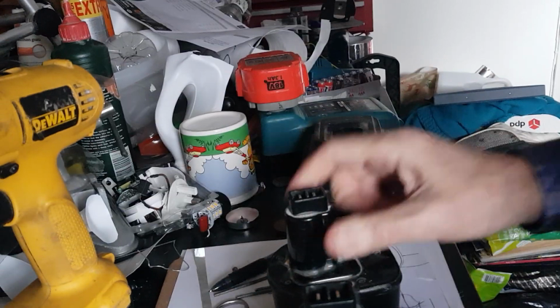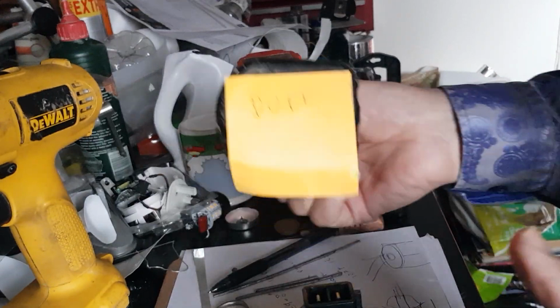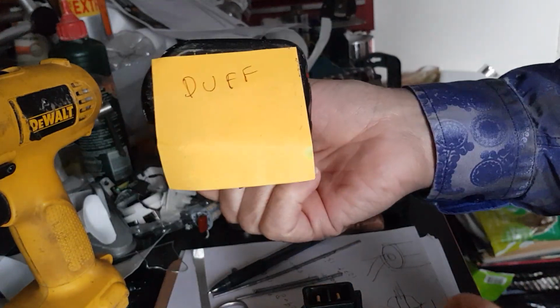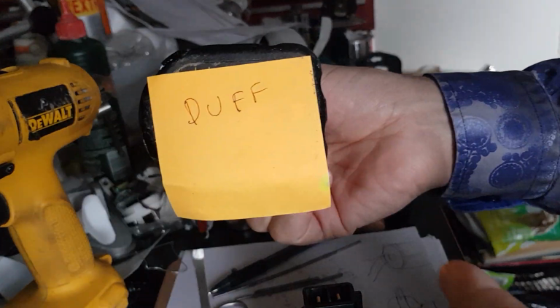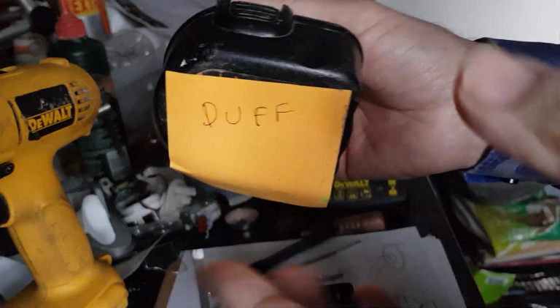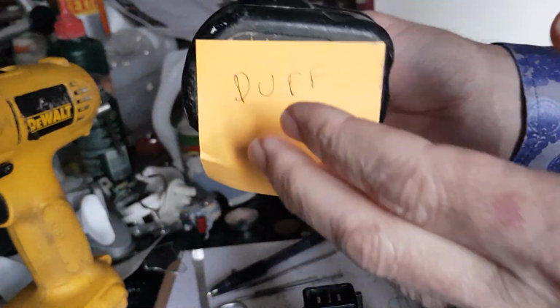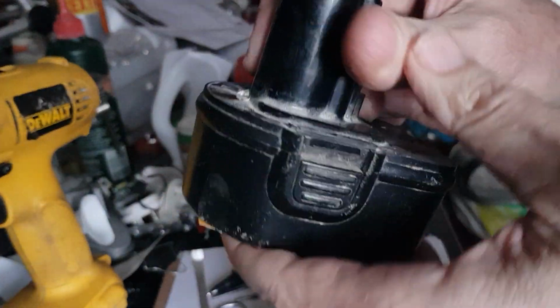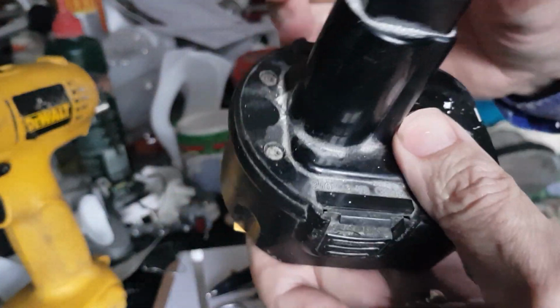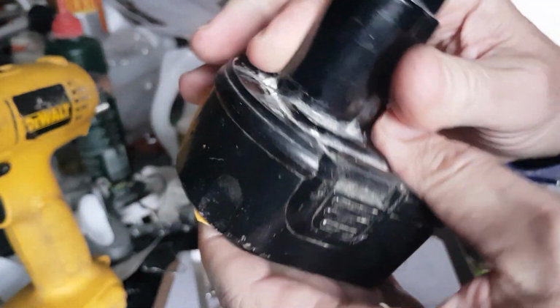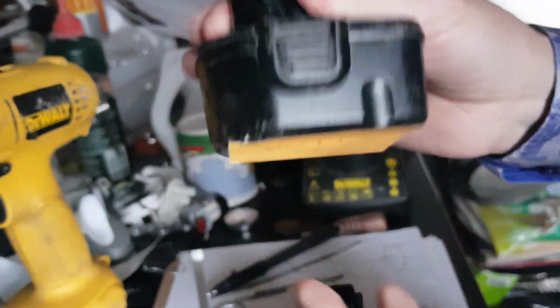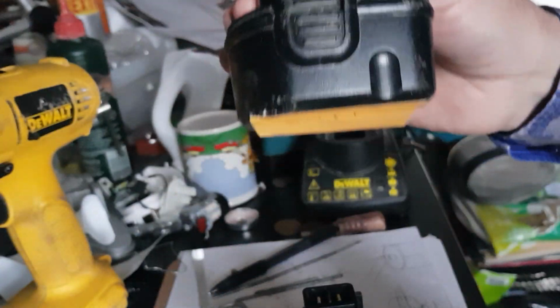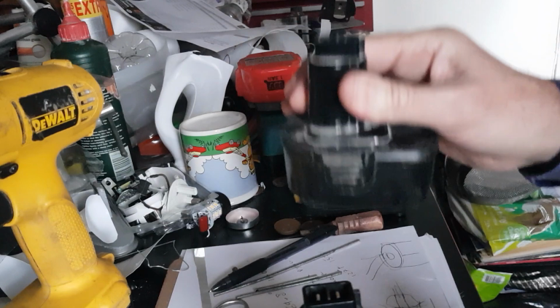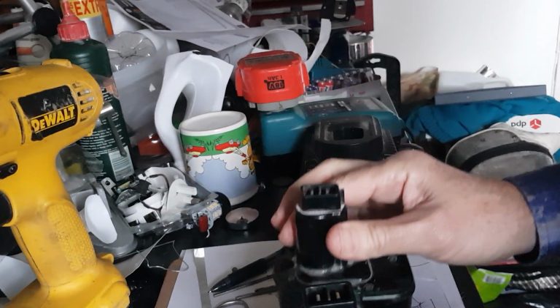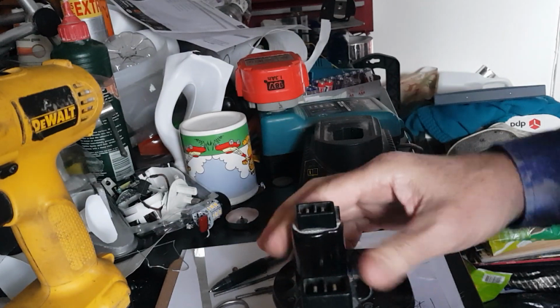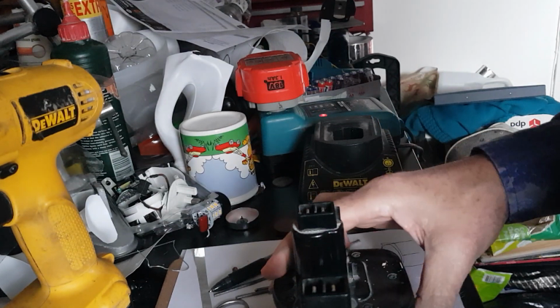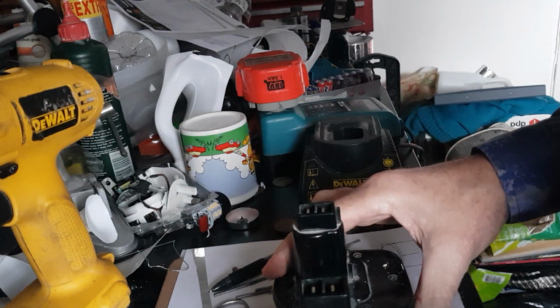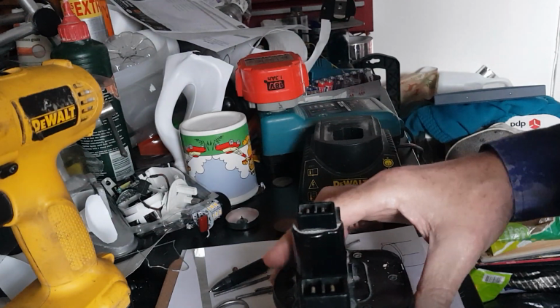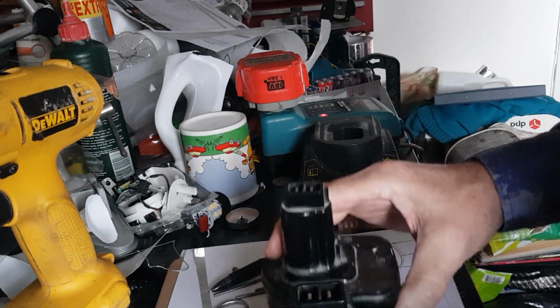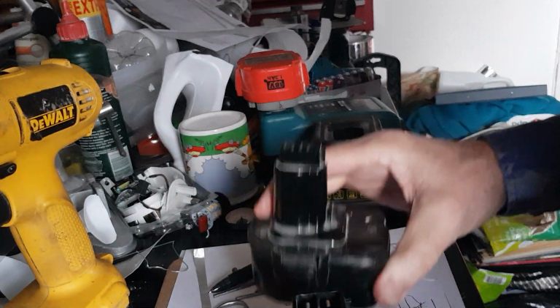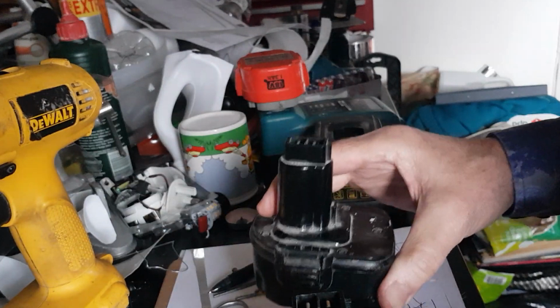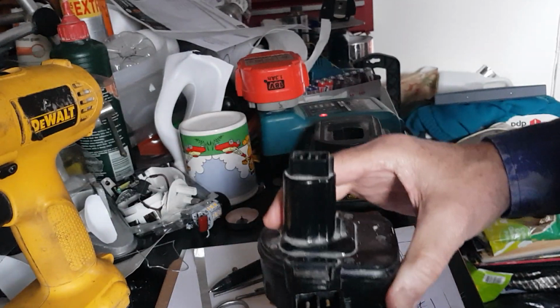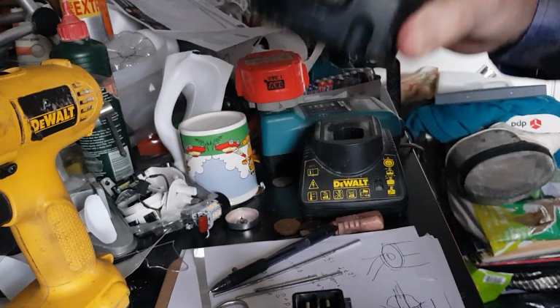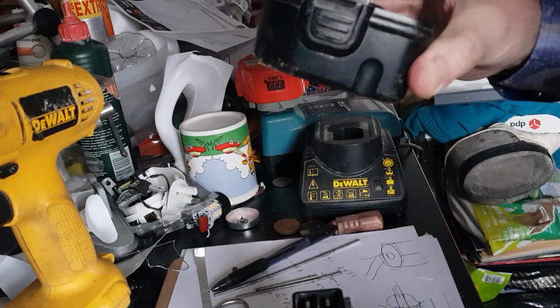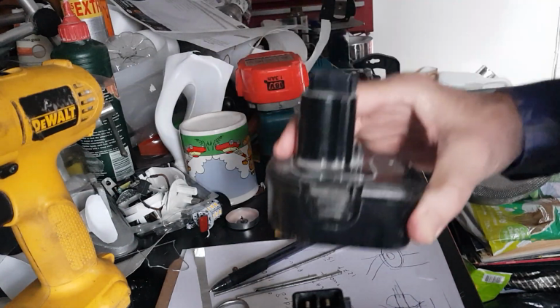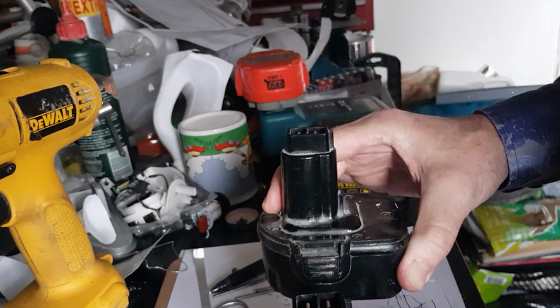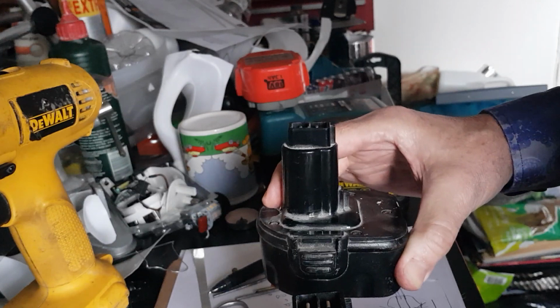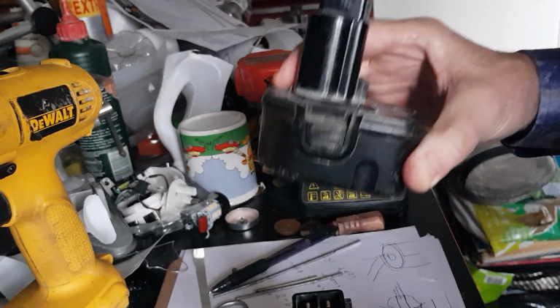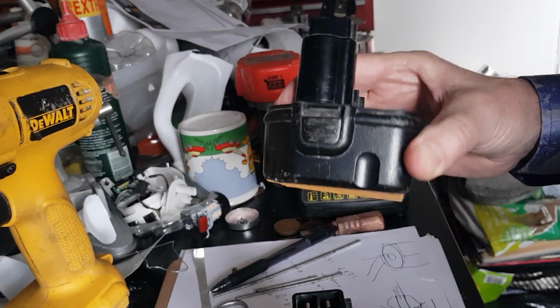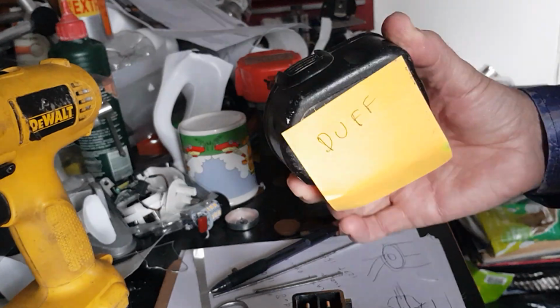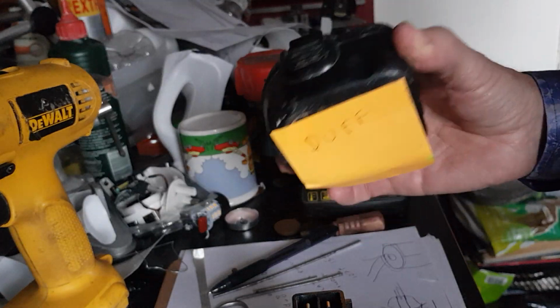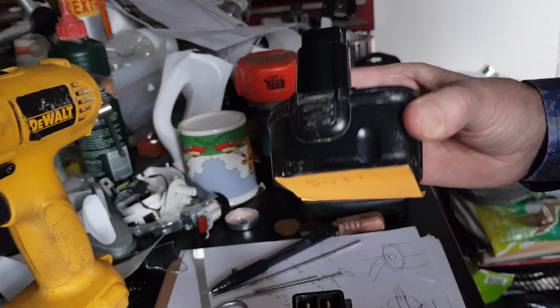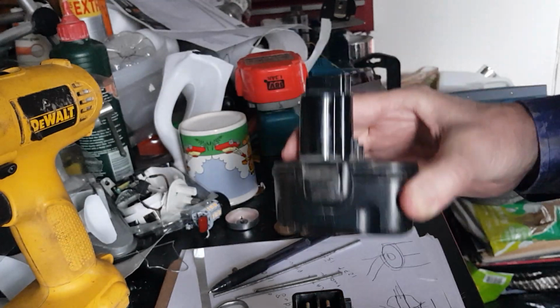Now, here I've got a battery which has failed. I'll put a duff on it to remind me which one it is. And here's one solution. It doesn't always work, but it's certainly worth trying because it might make the difference.